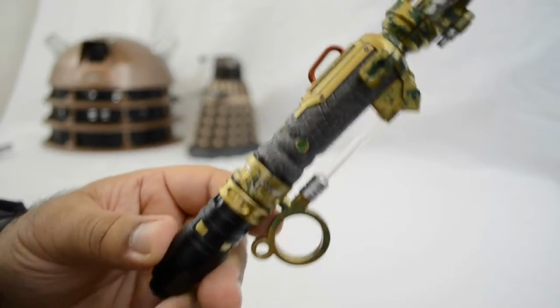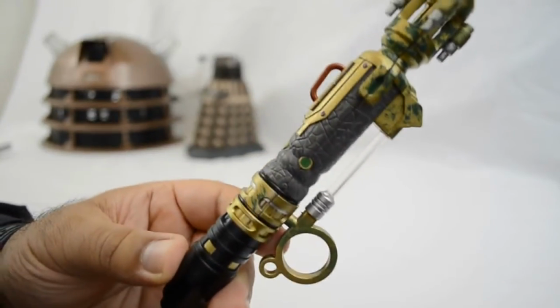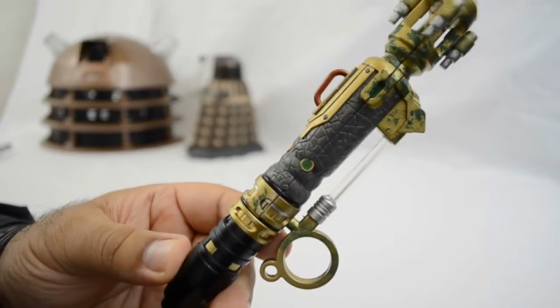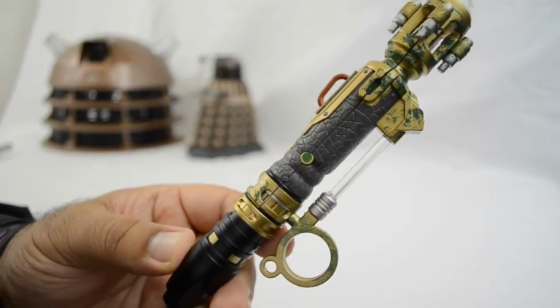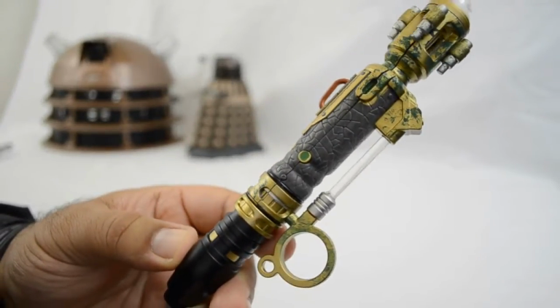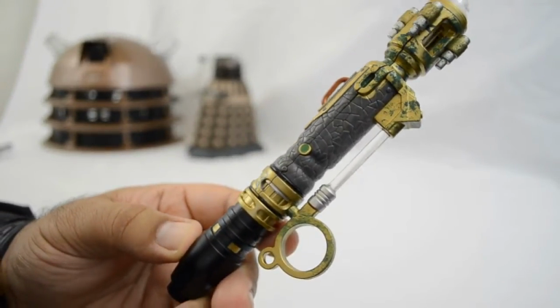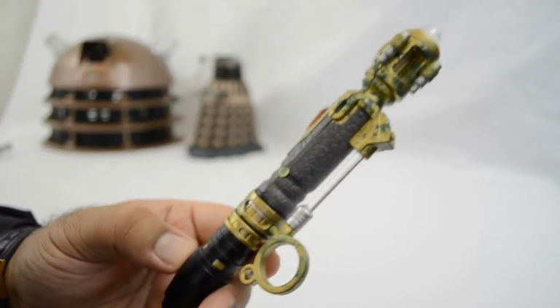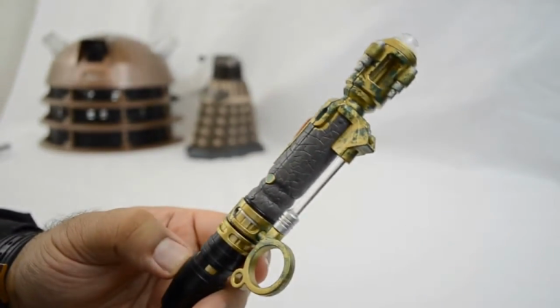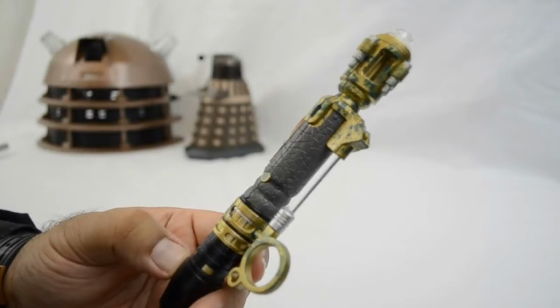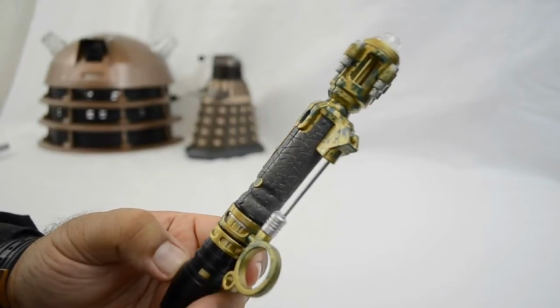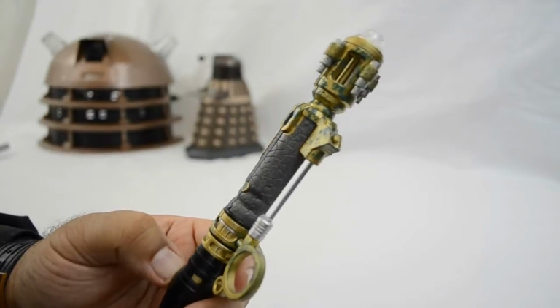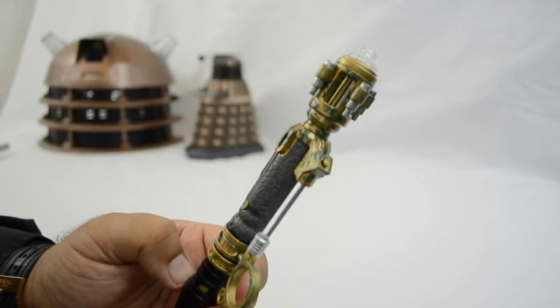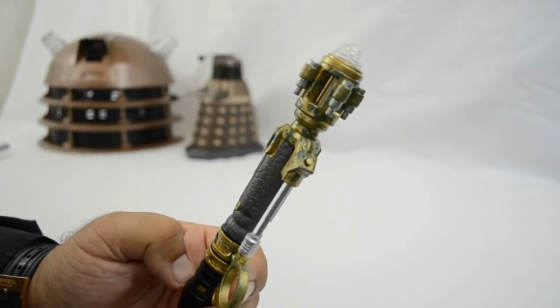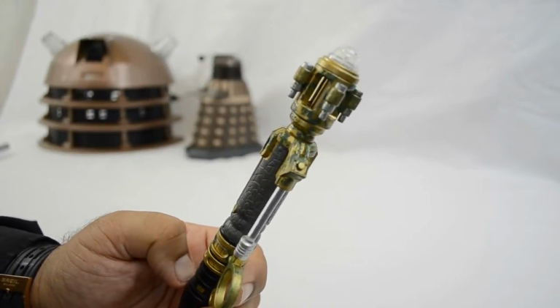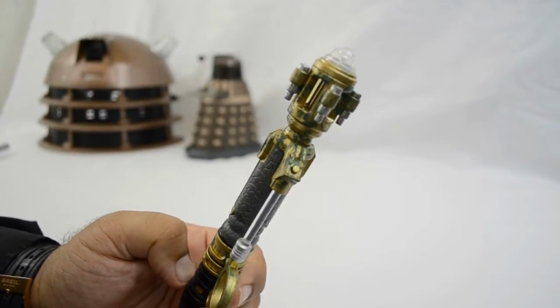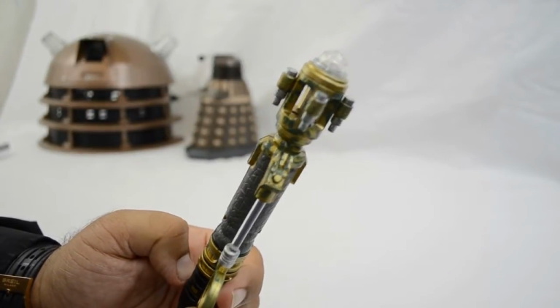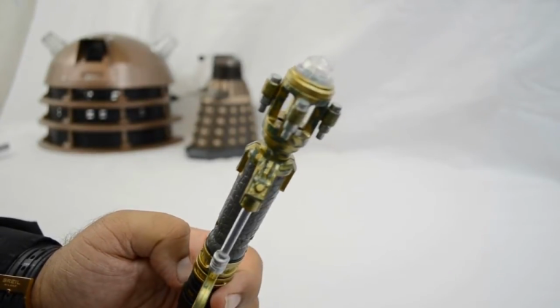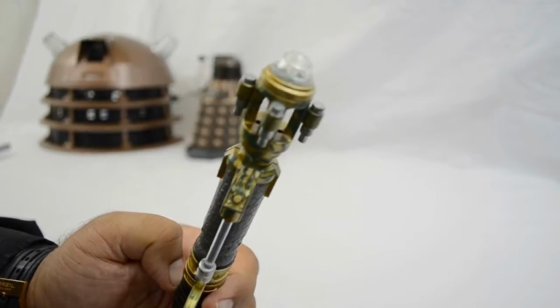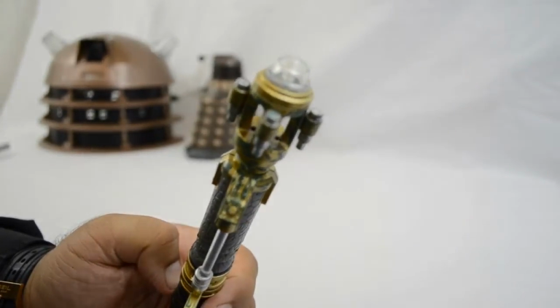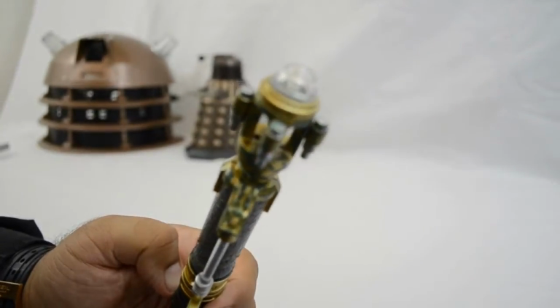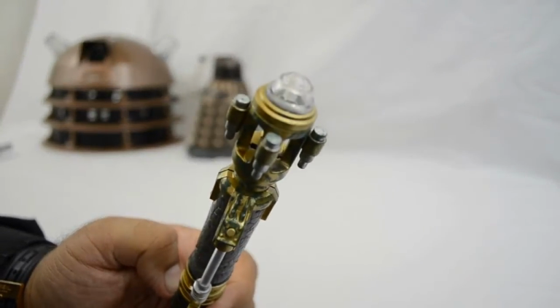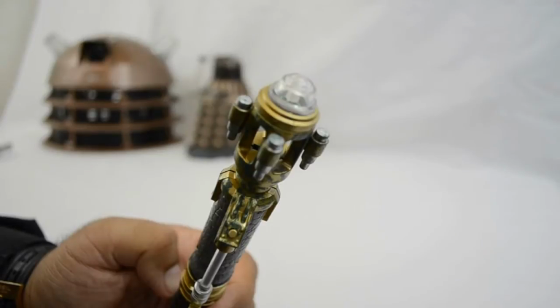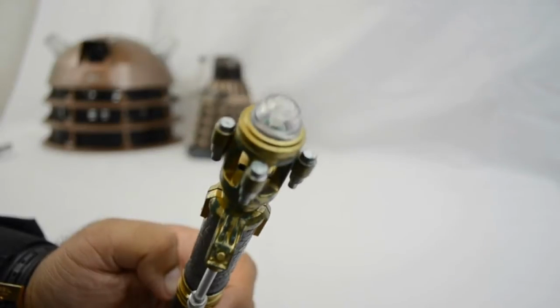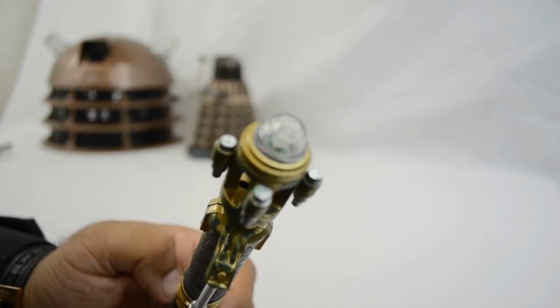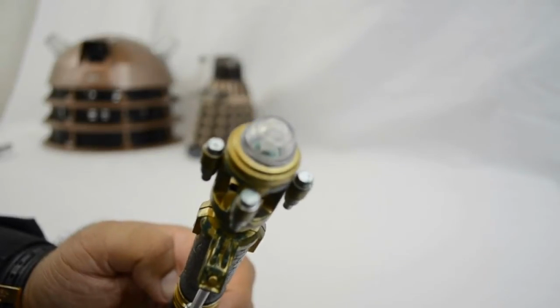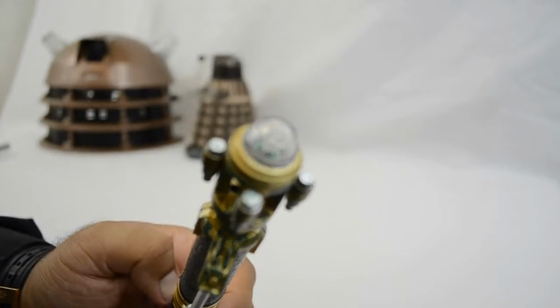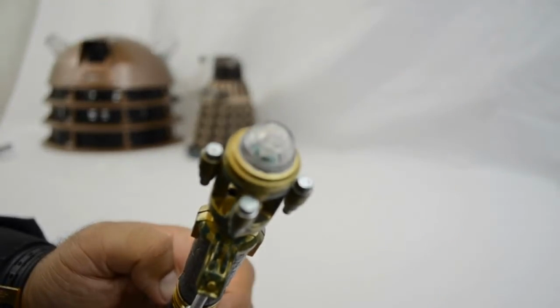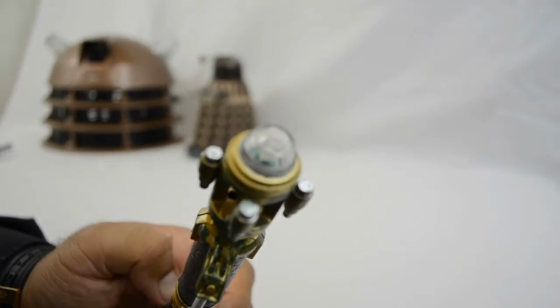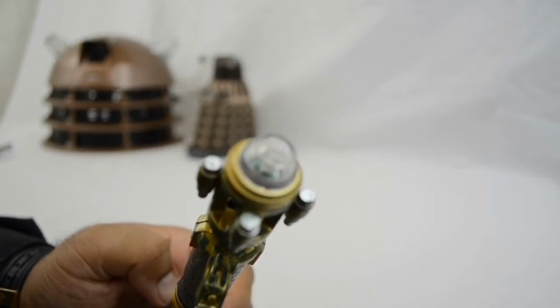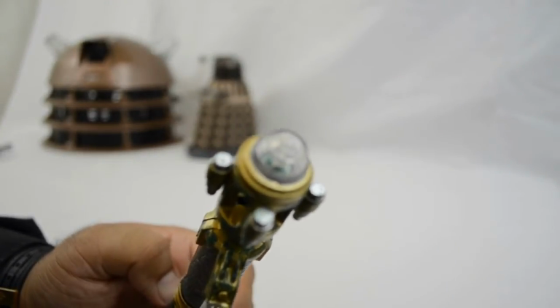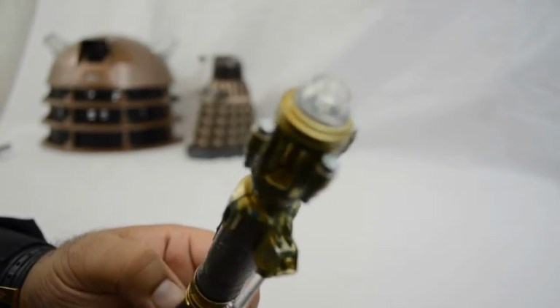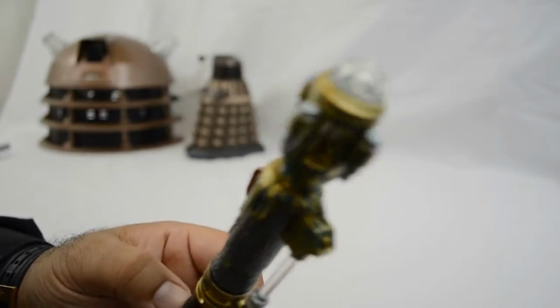At the top of the device they decided to go with the see-through Perspex. I don't particularly like that as a design but I can understand the reasons for it, mainly because you can see both the red and the green colours when you activate it or when you change the colours.